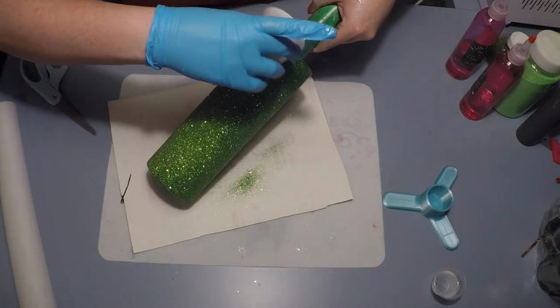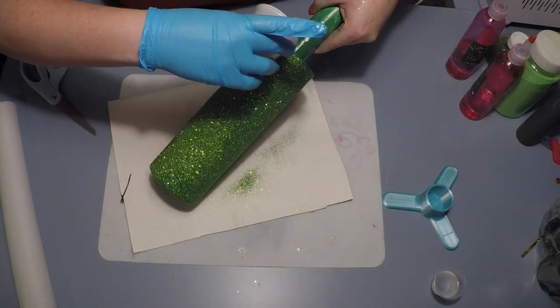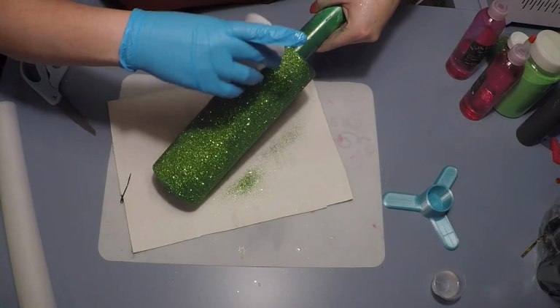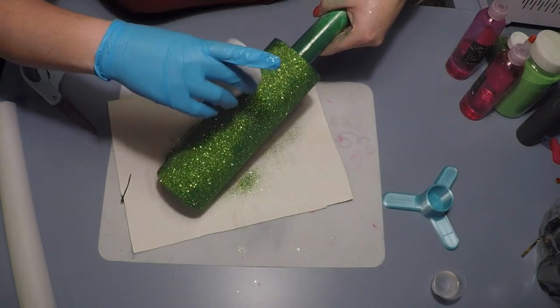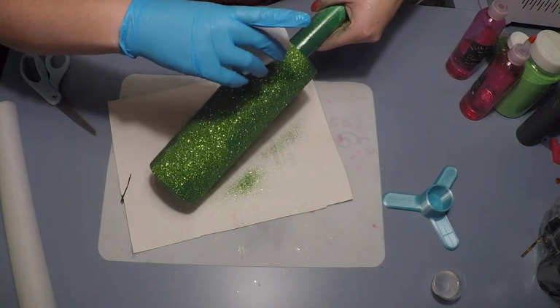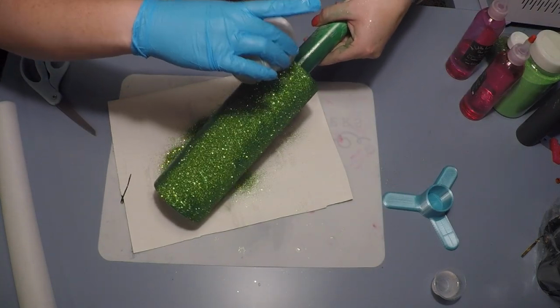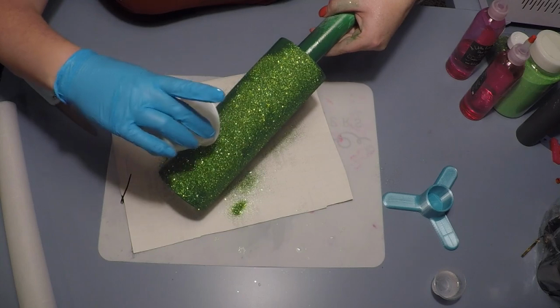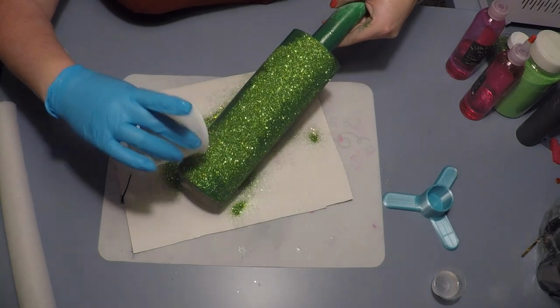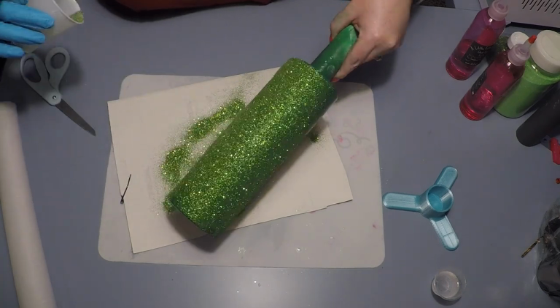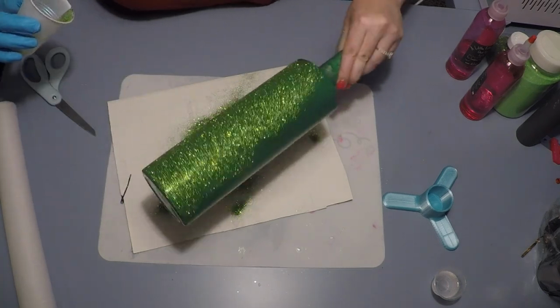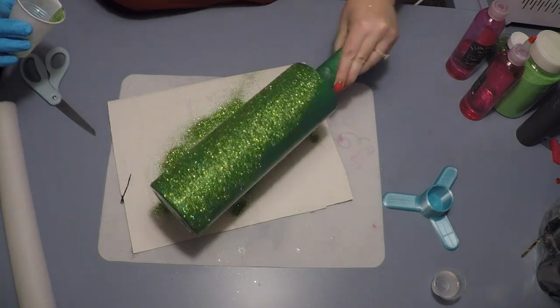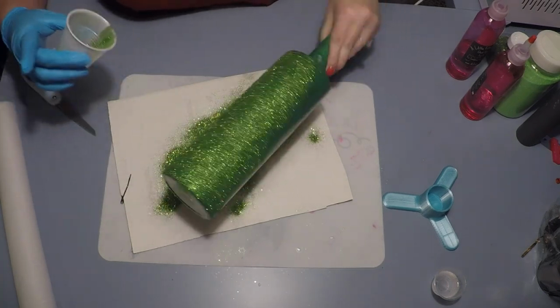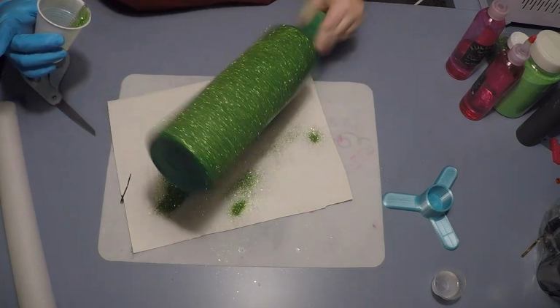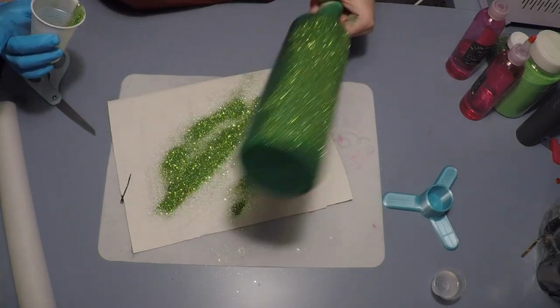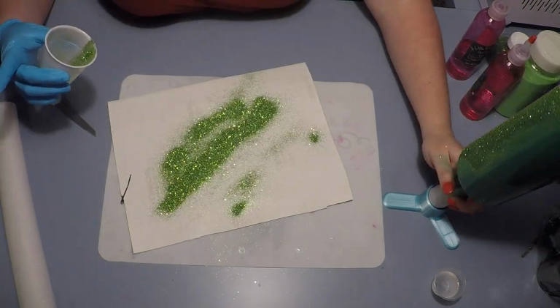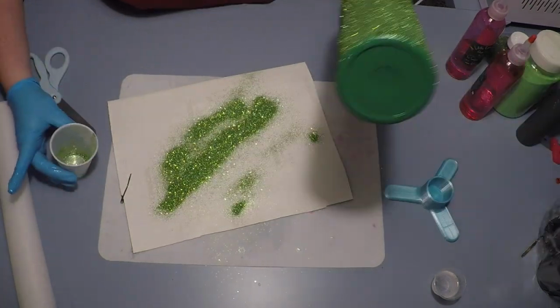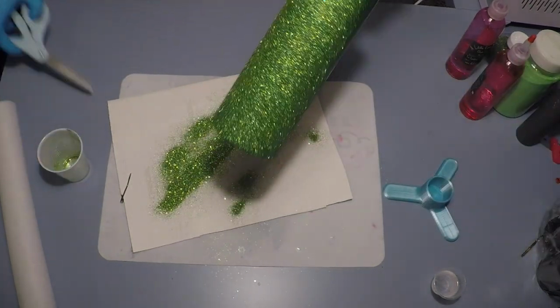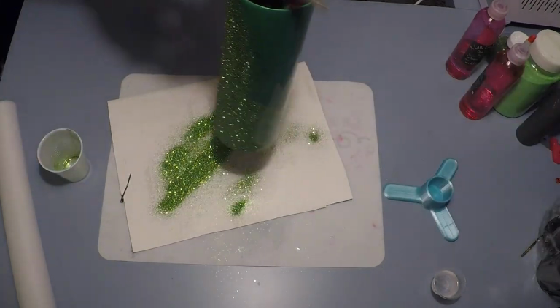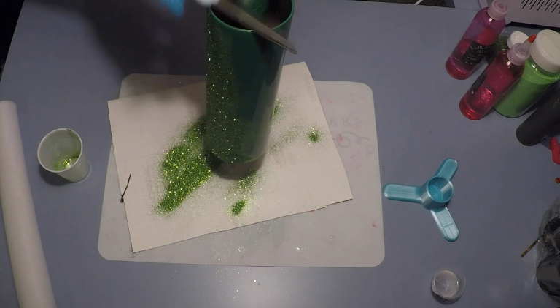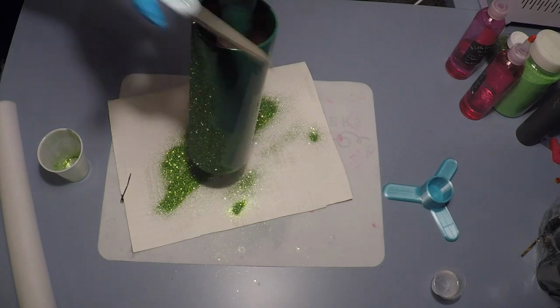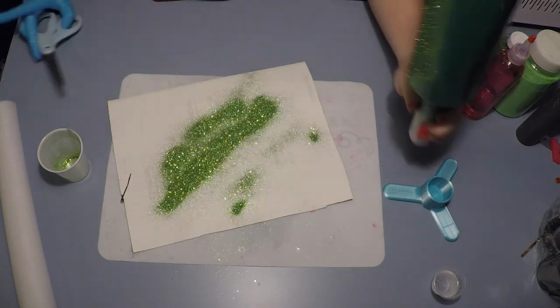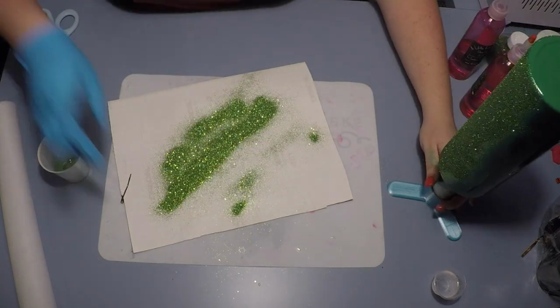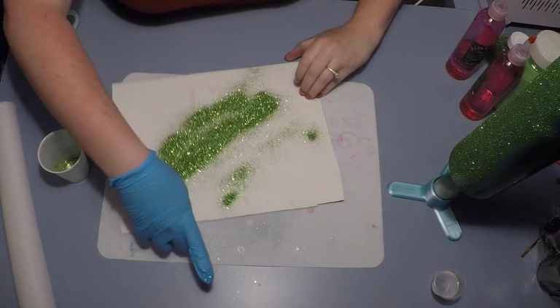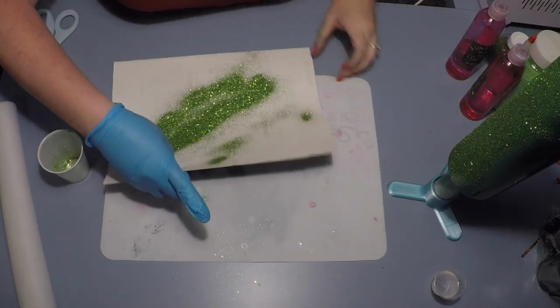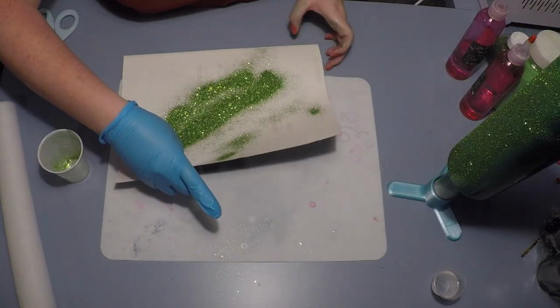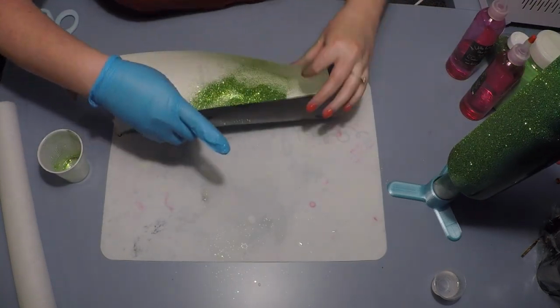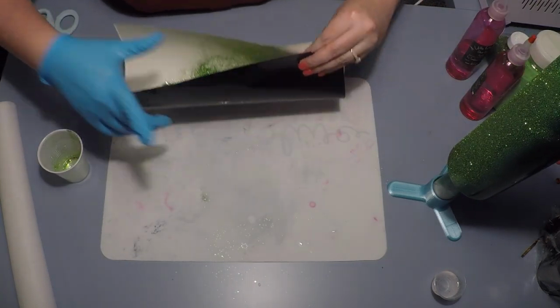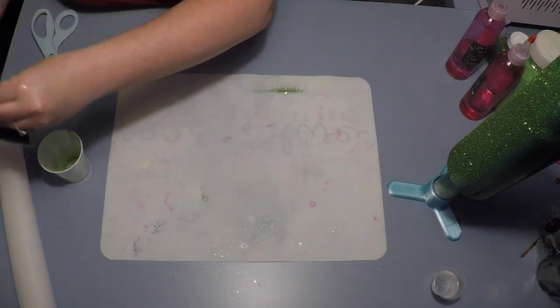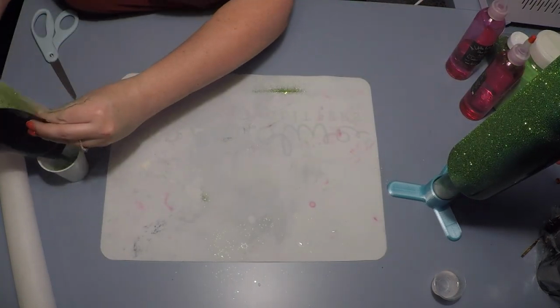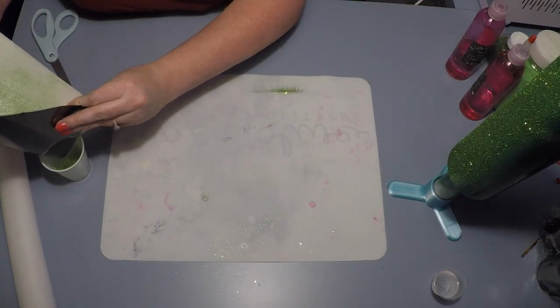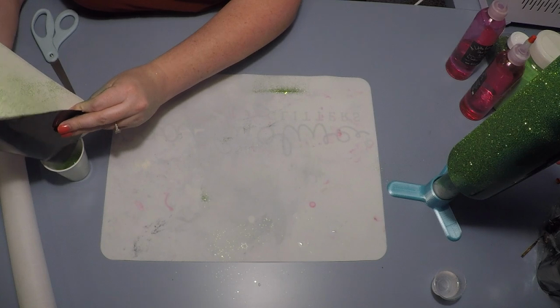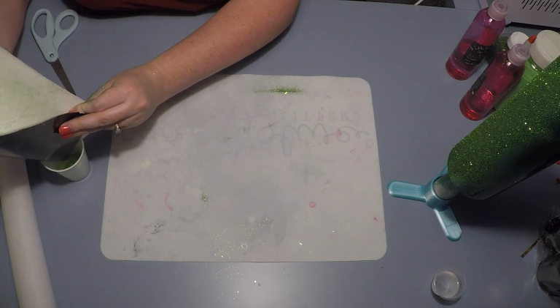You'll see that I go back and forth and run out of glitter pretty quickly — that's just because it is a custom mix and I don't have a need to make a bunch of extra cups right now, so I just mixed up enough glitter to be successful on this cup.